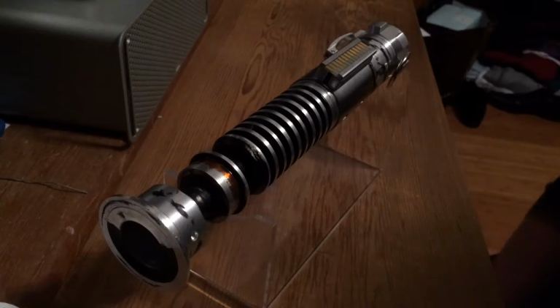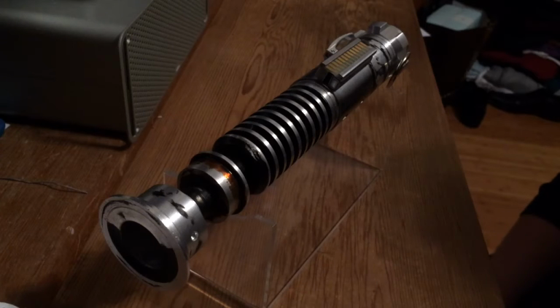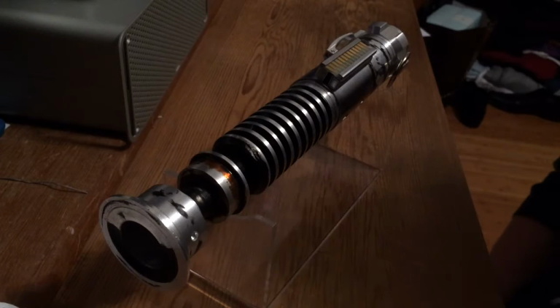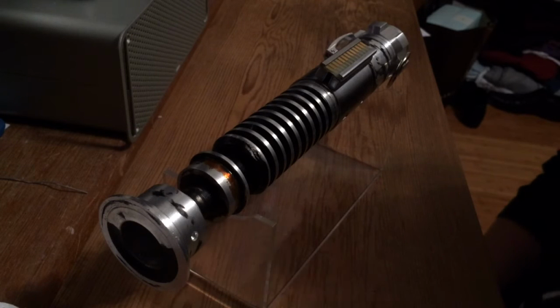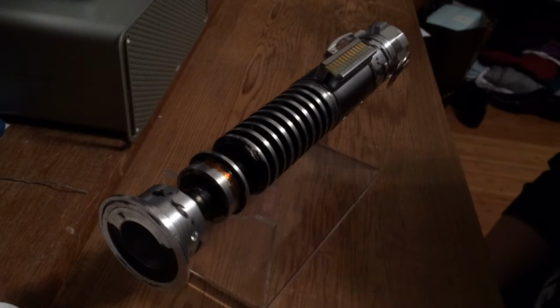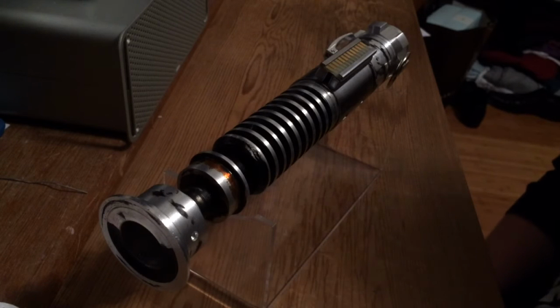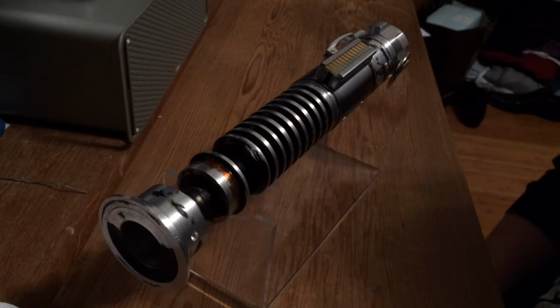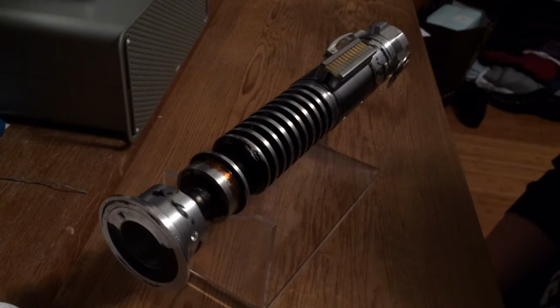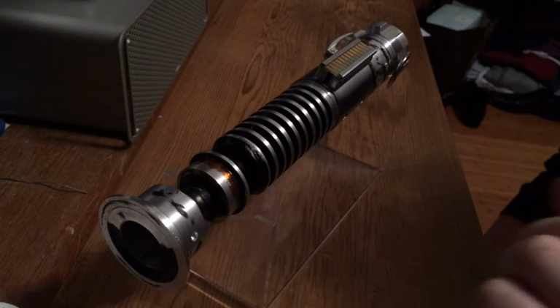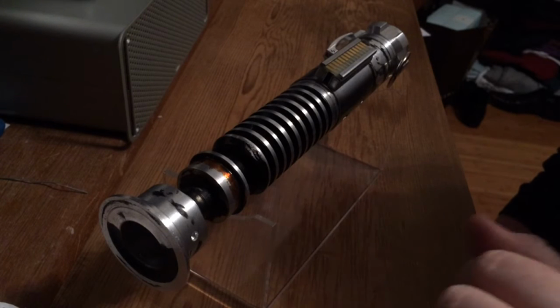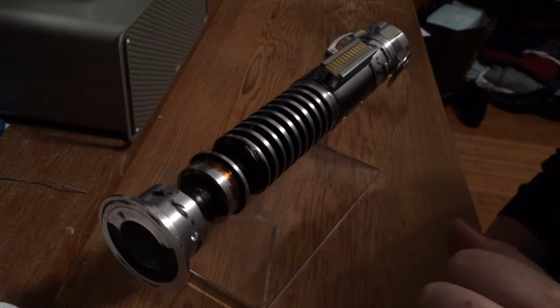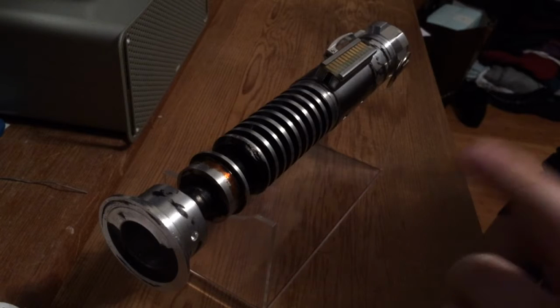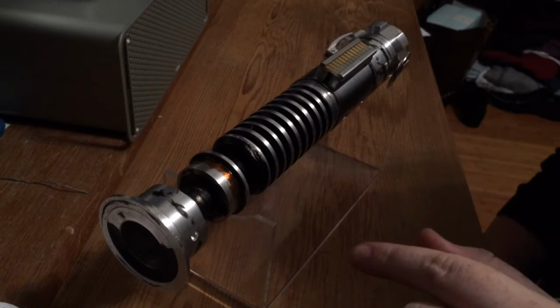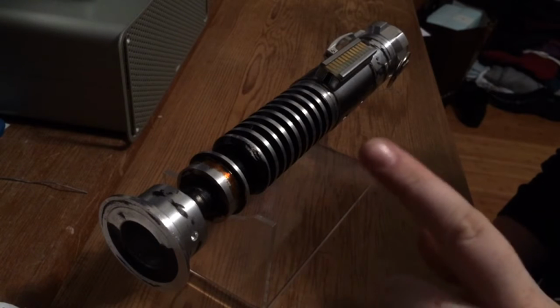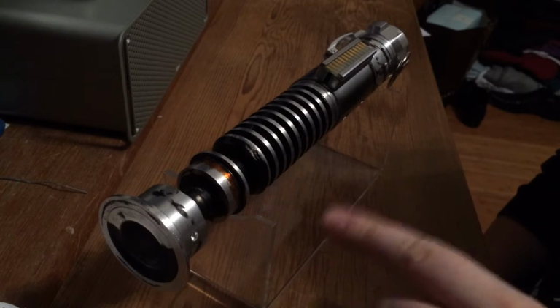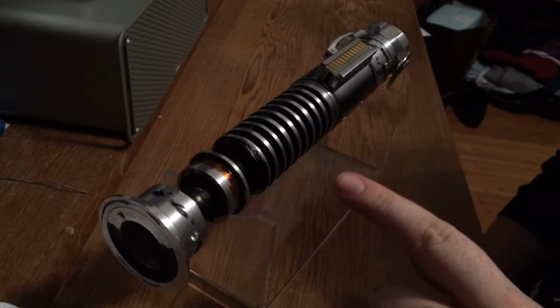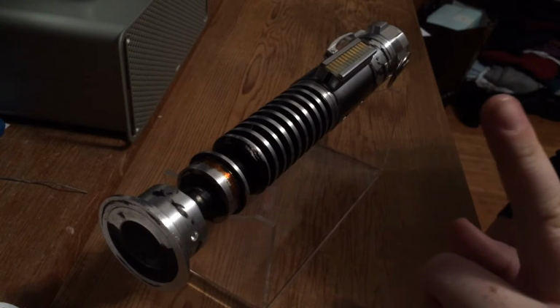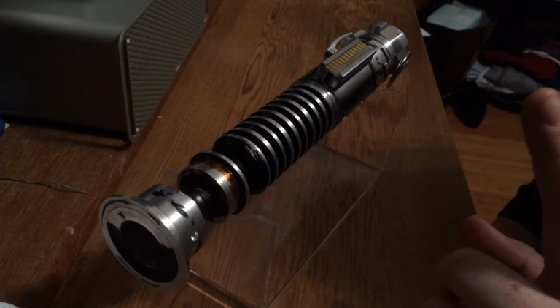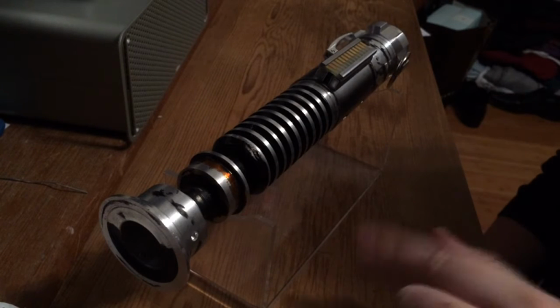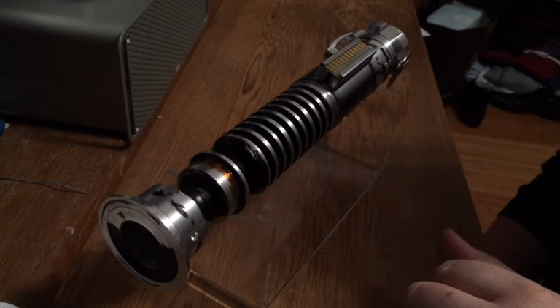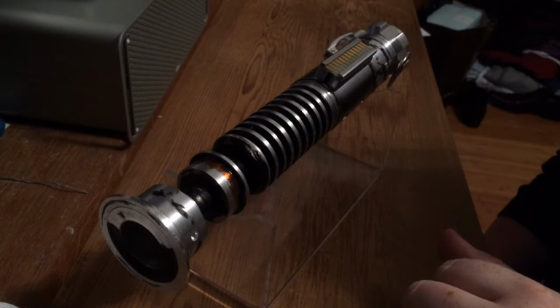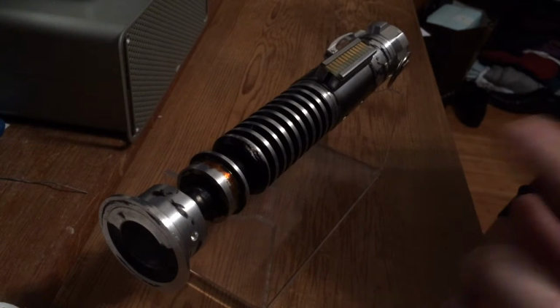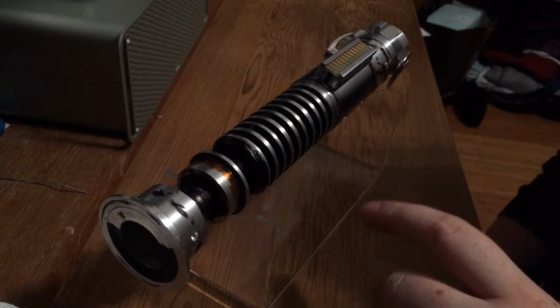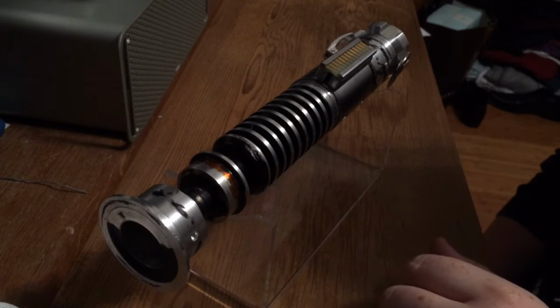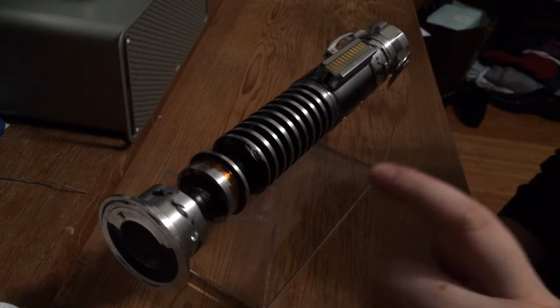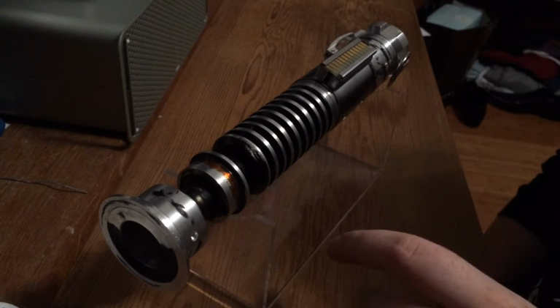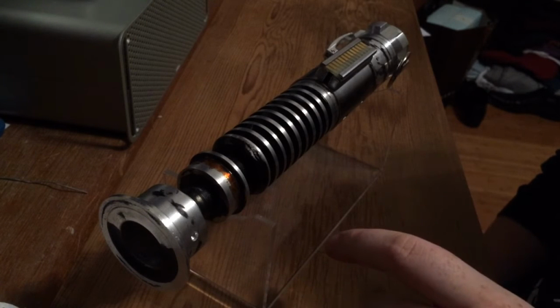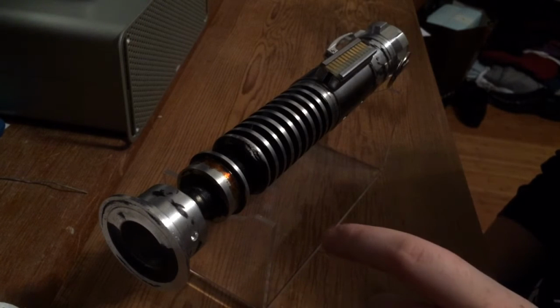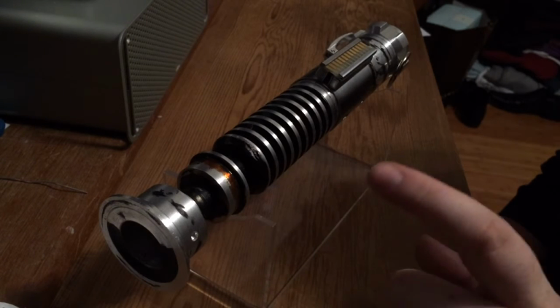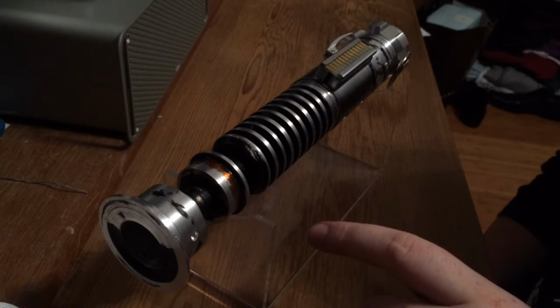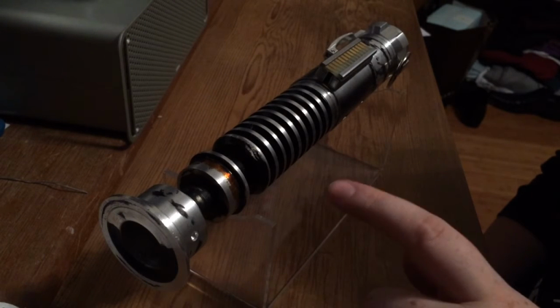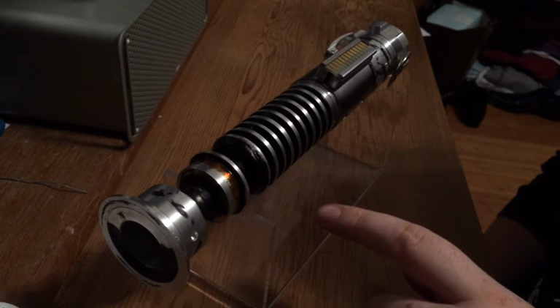Hey guys, it's Cal here again. This is my Luke Return of the Jedi V2. A bit of history on this: I had Francisco over in Venezuela machine a prototype Luke V2 for me.